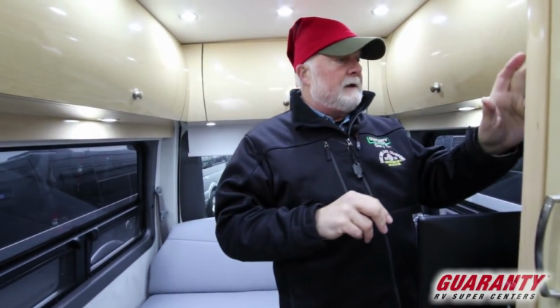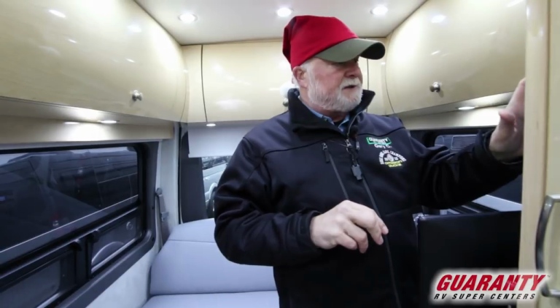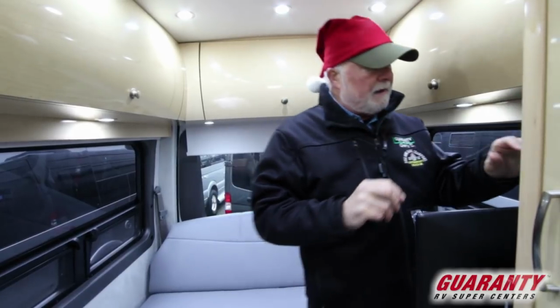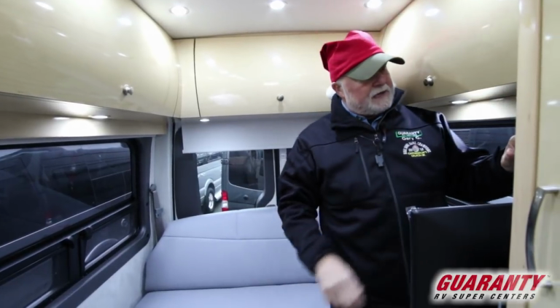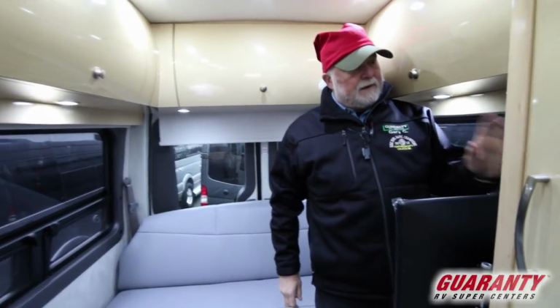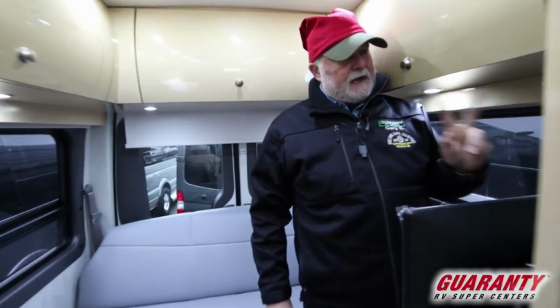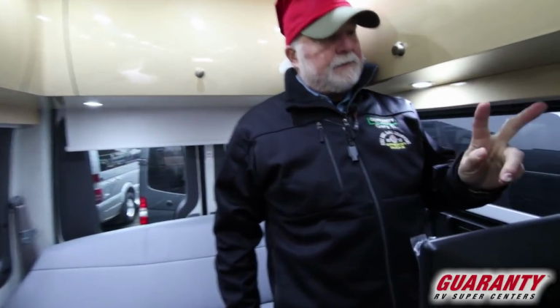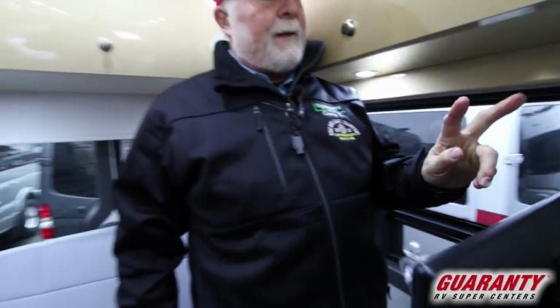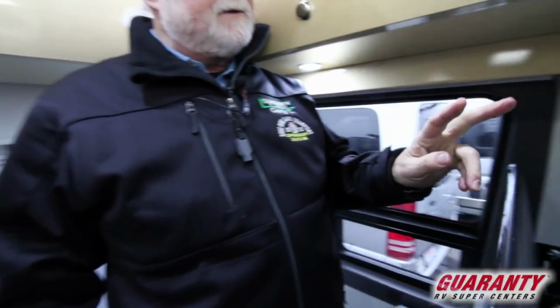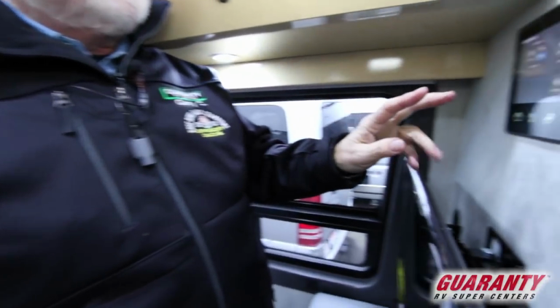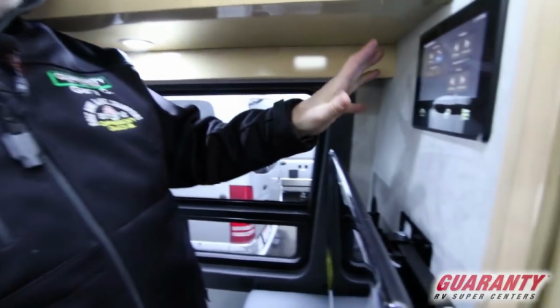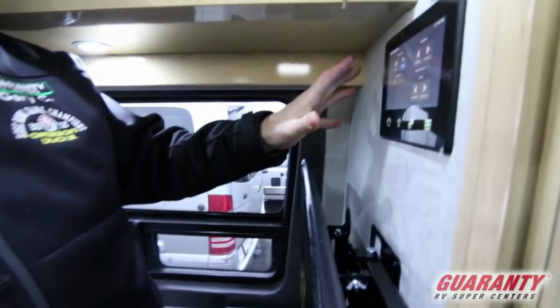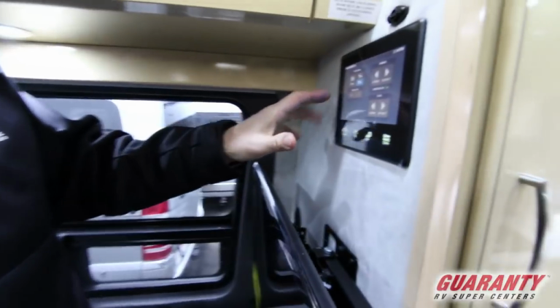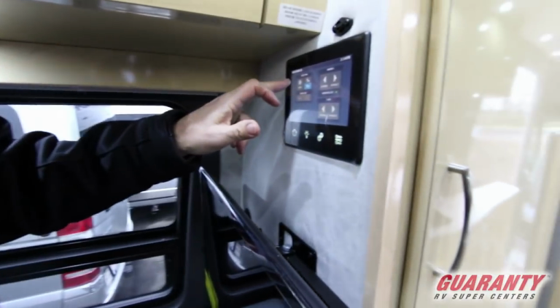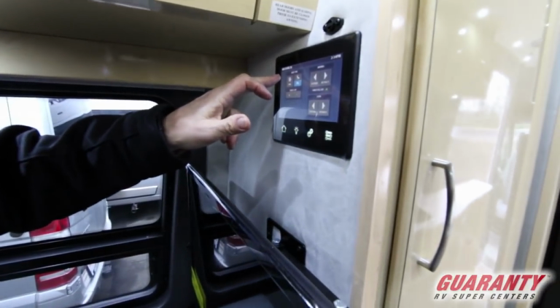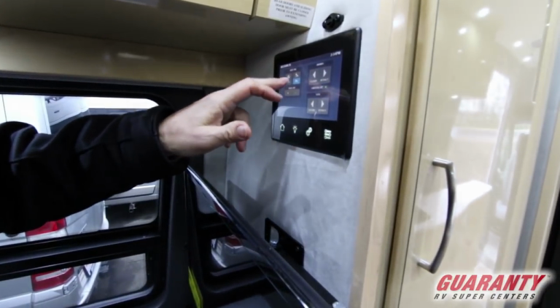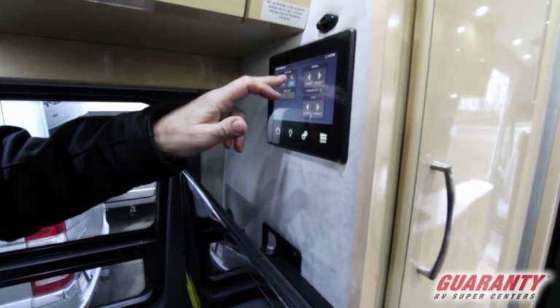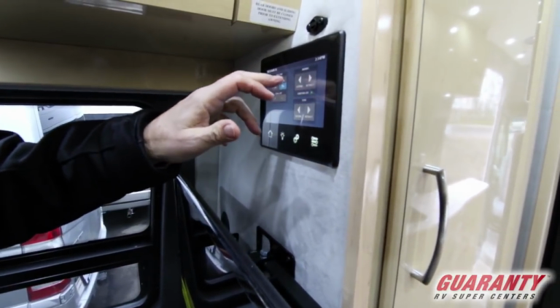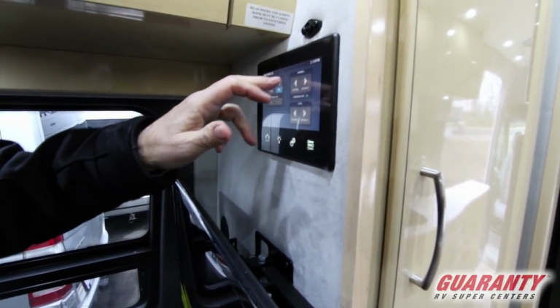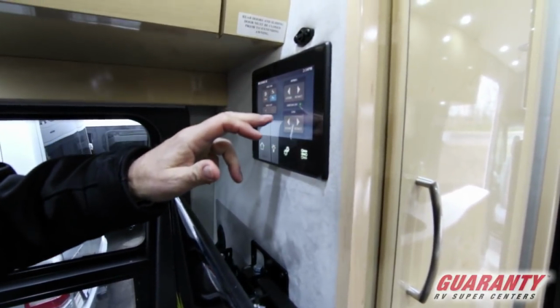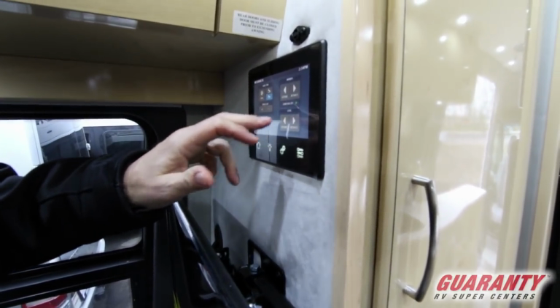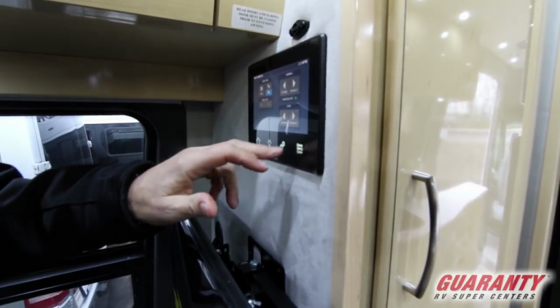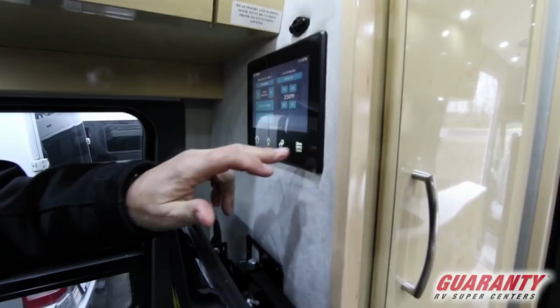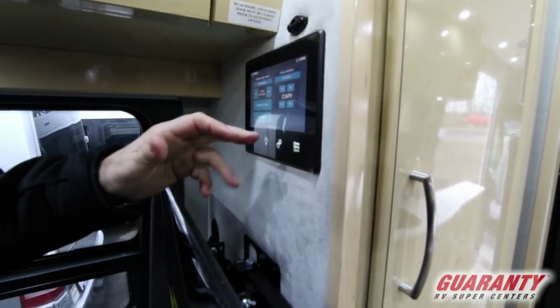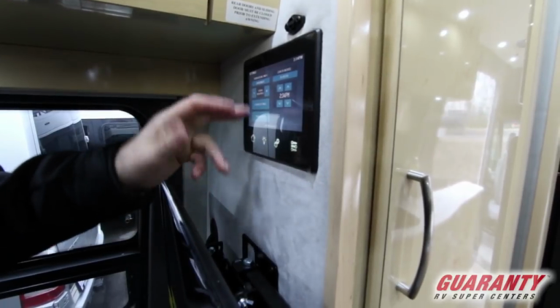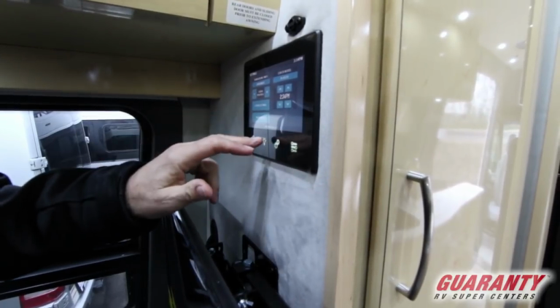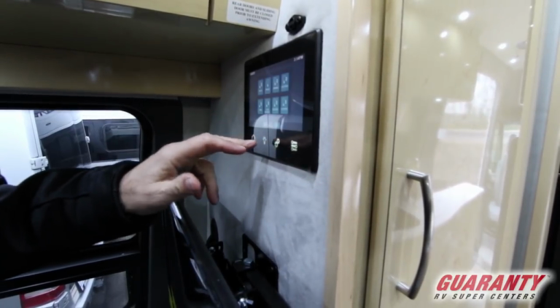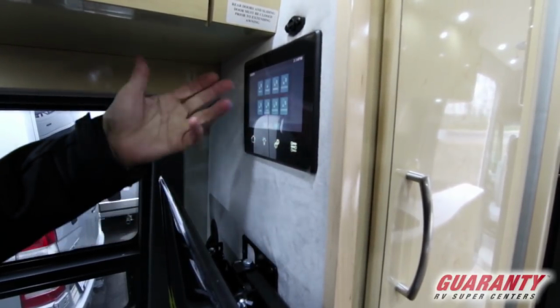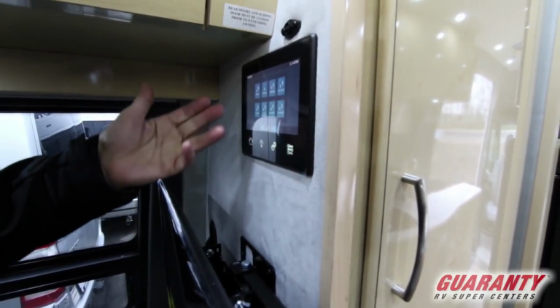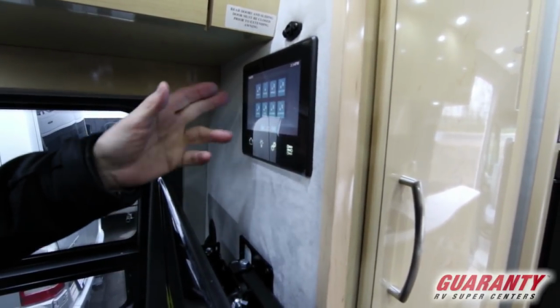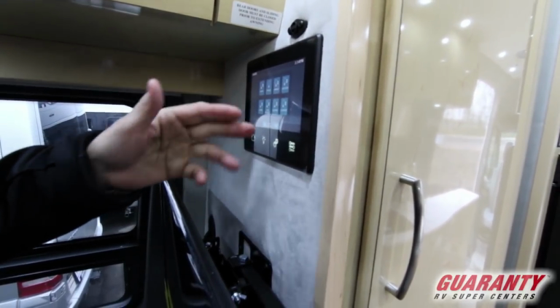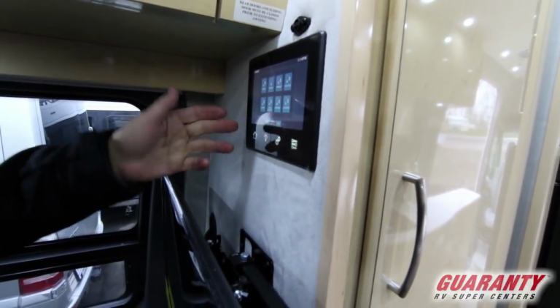You have a sensor right here, and it's got two control panels. It's got your fan controls to open and close the awning, sofa controls, and you can change over to all the different modes, including lighting mode to run all the lights.